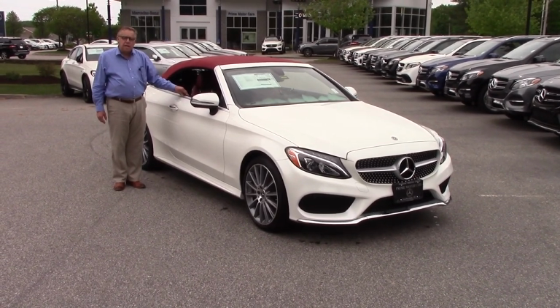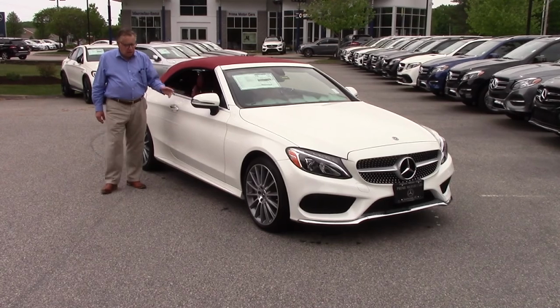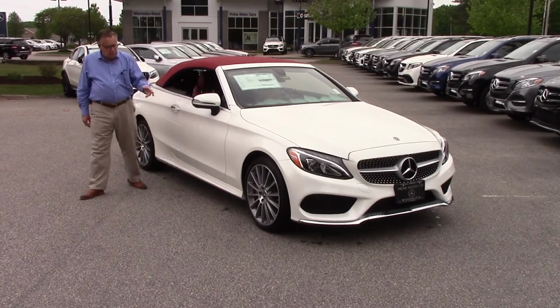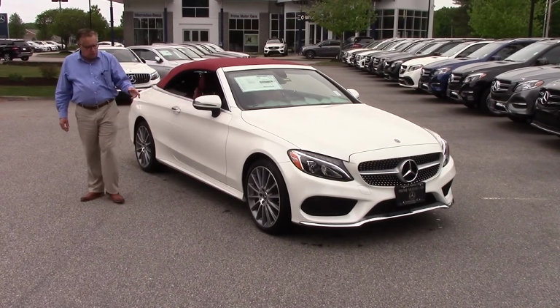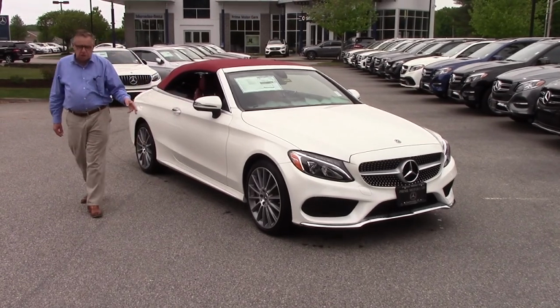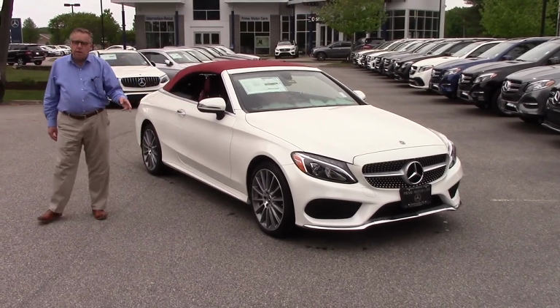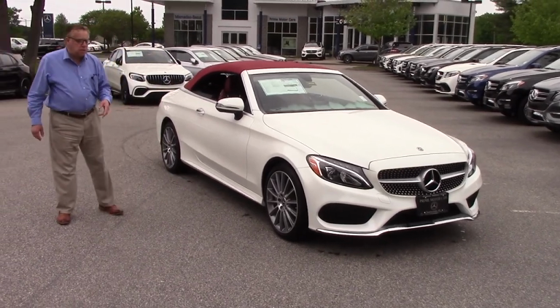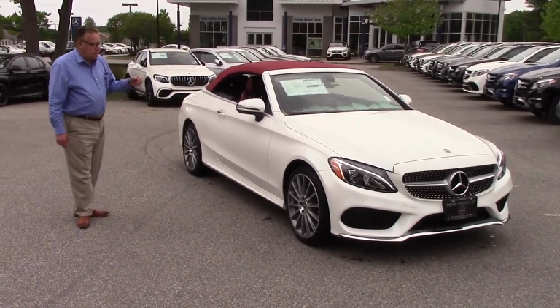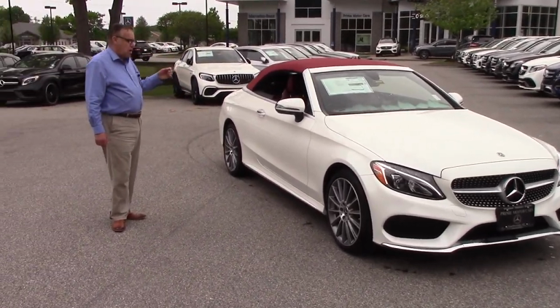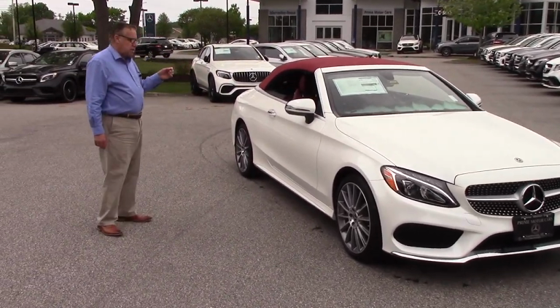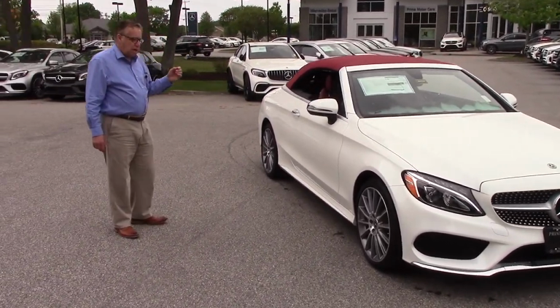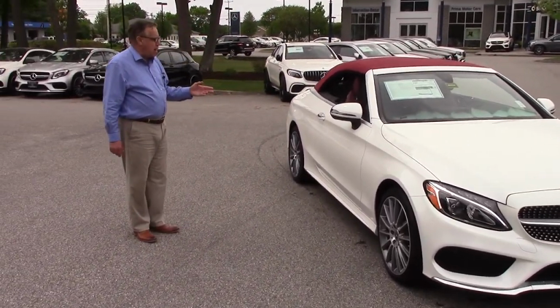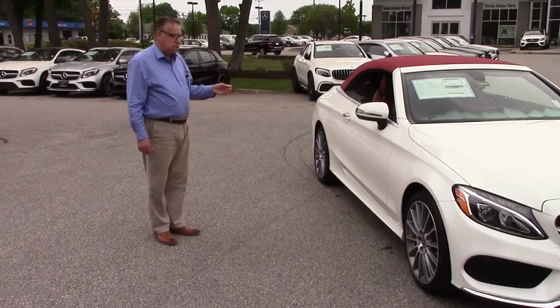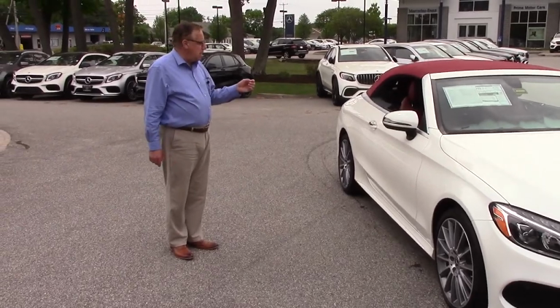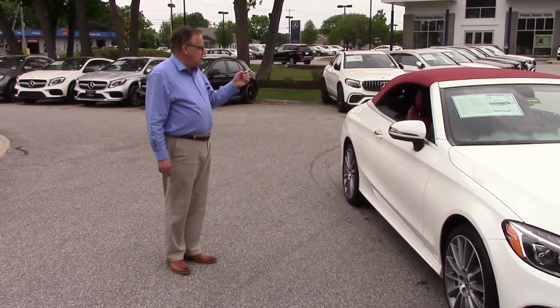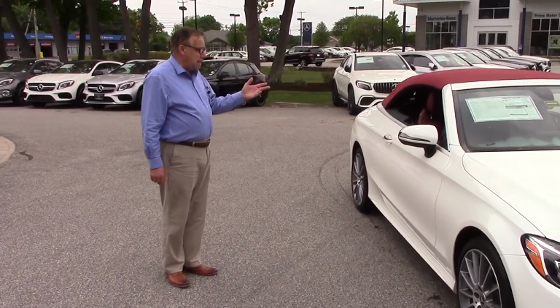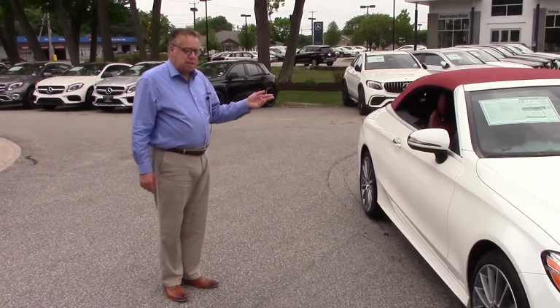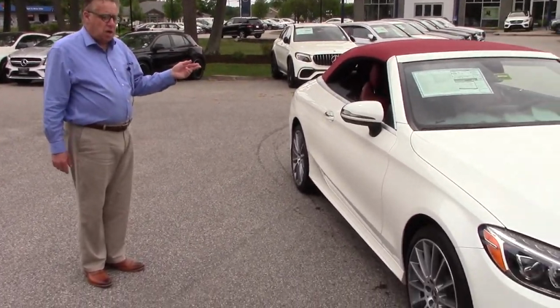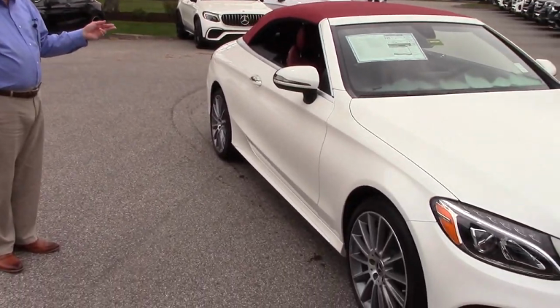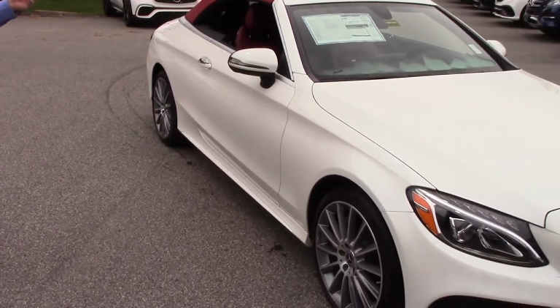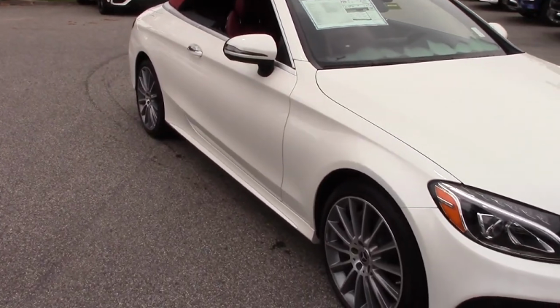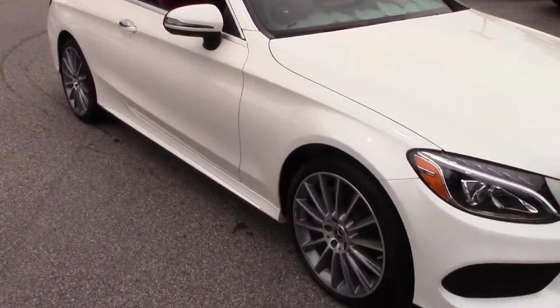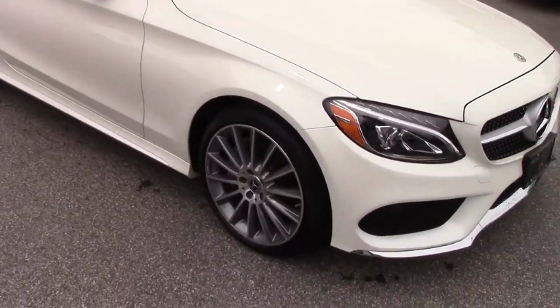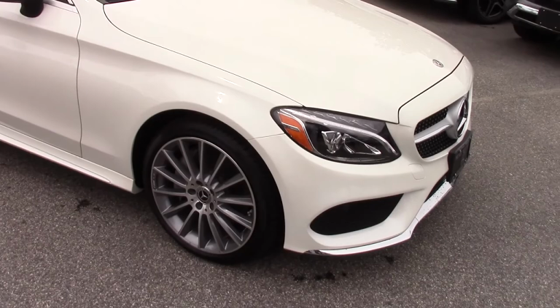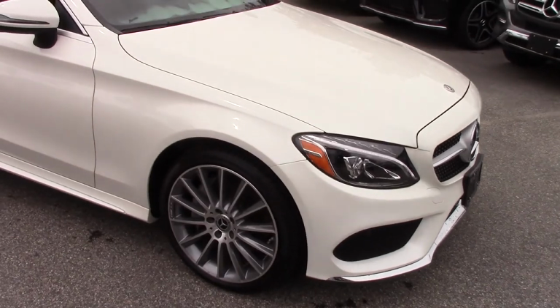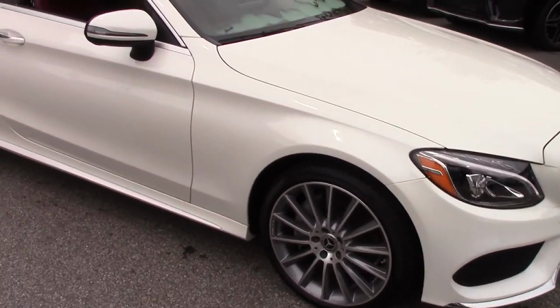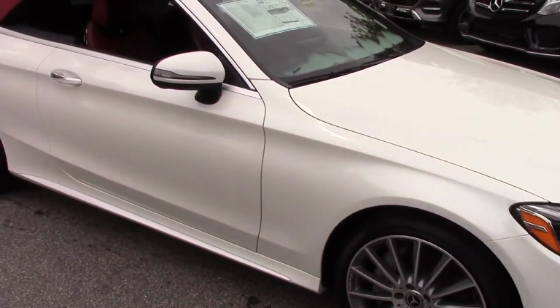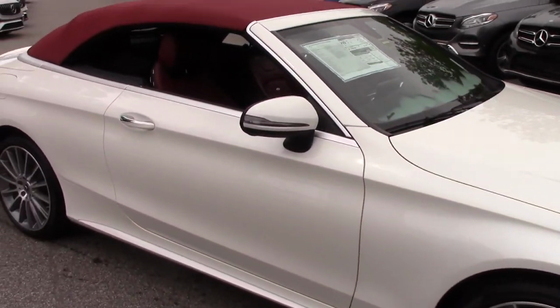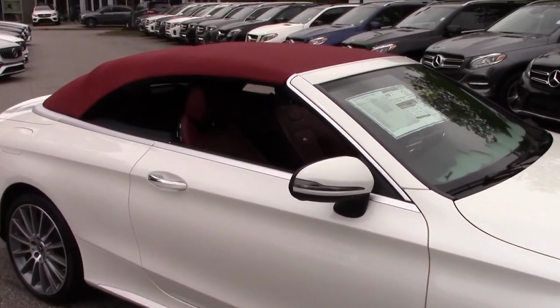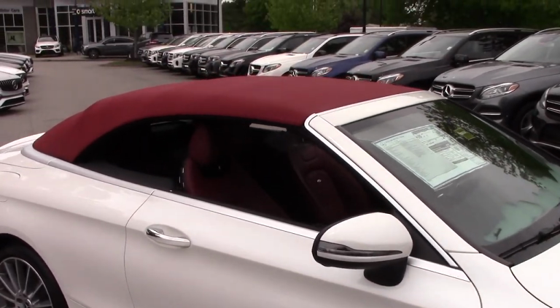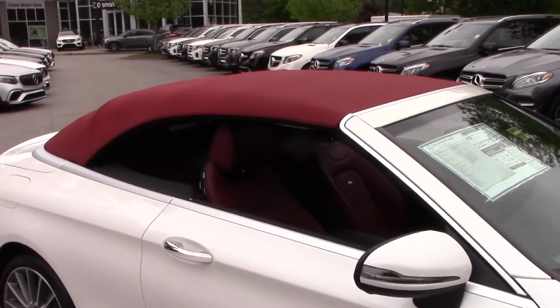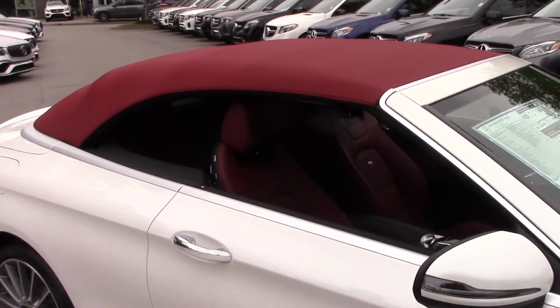I love these turbine-style wheels. This car has a lot of options on it, mainly the designio leather interior. I want you to see this — it really is smooth and beautiful.